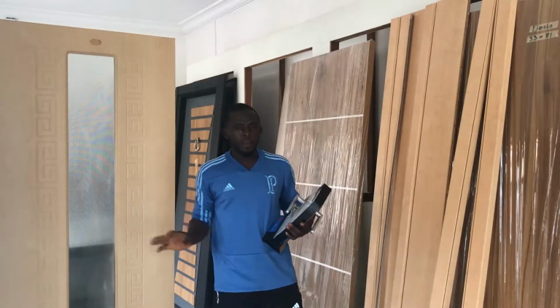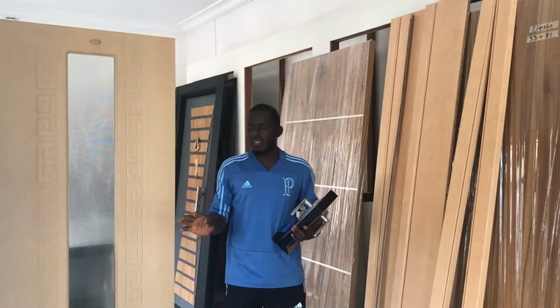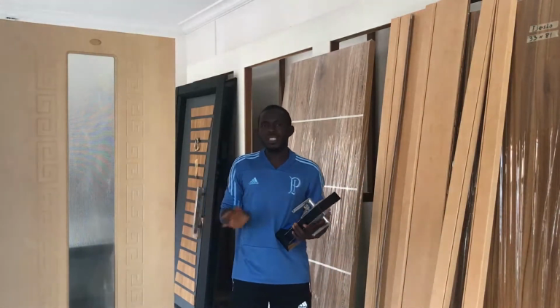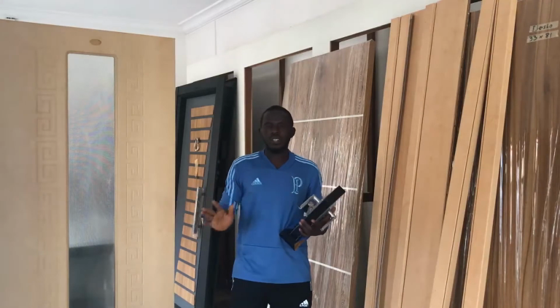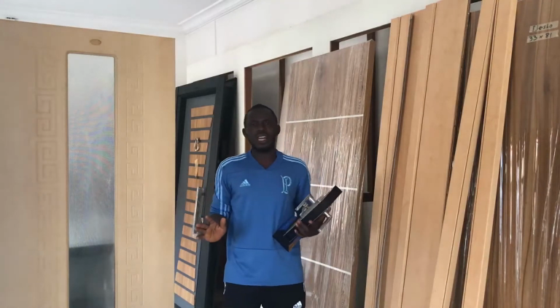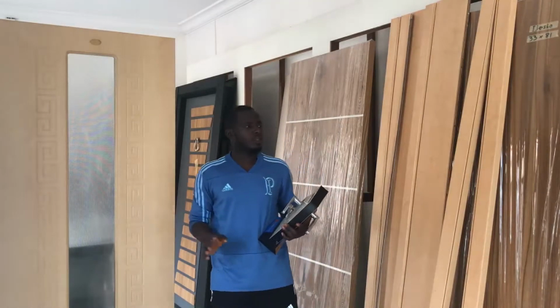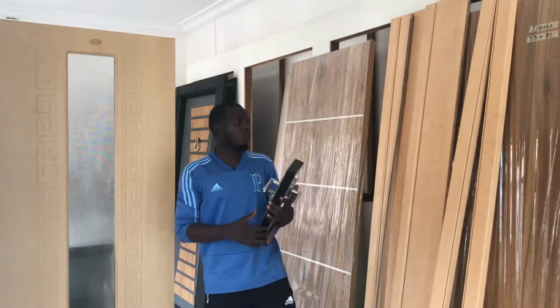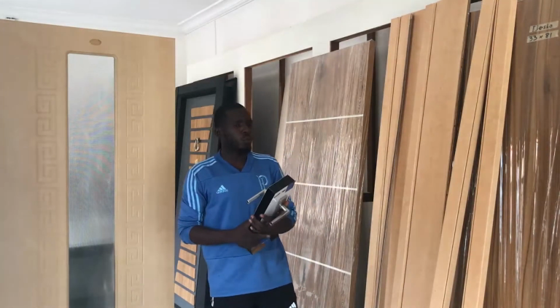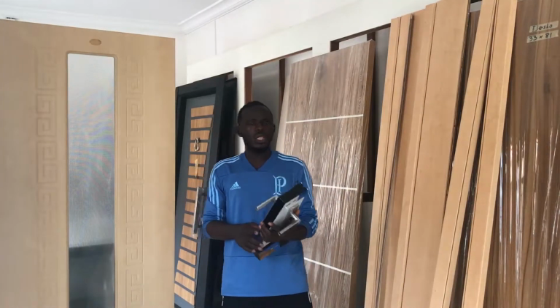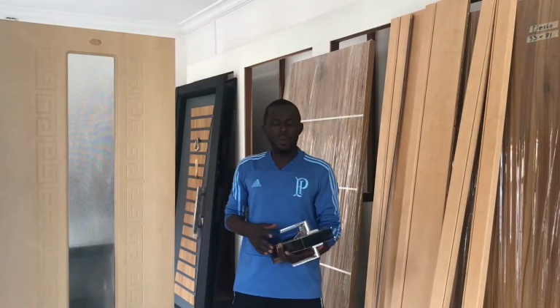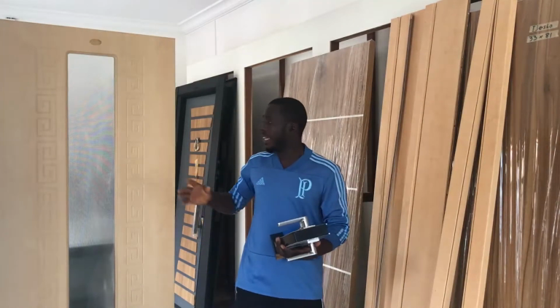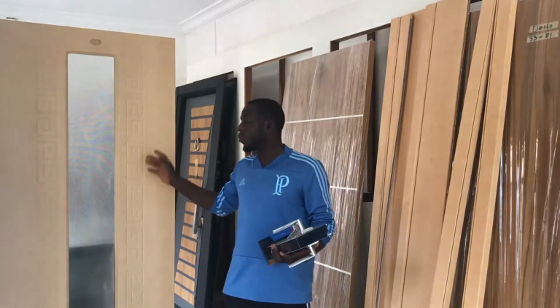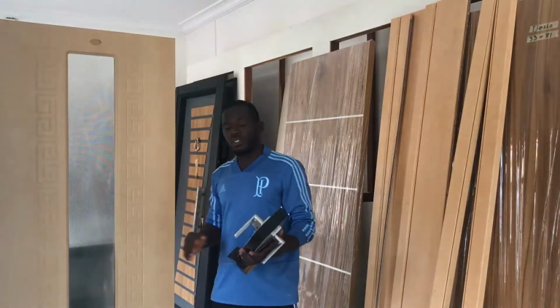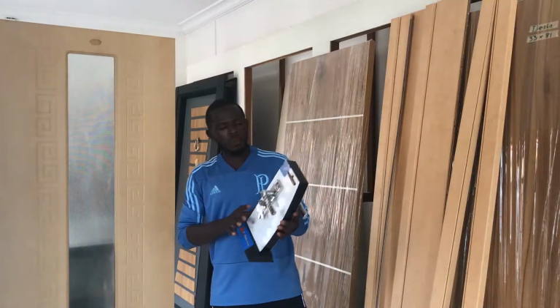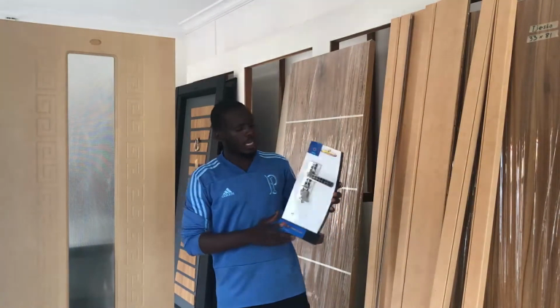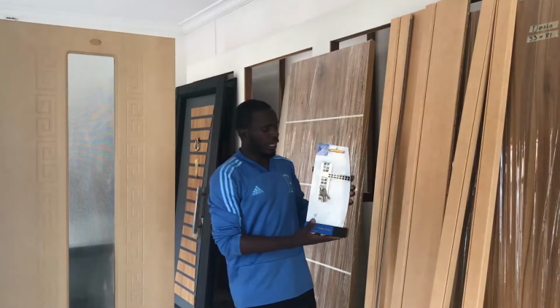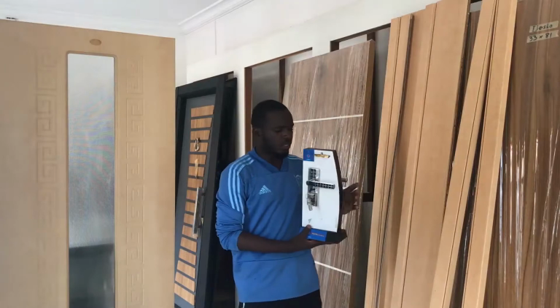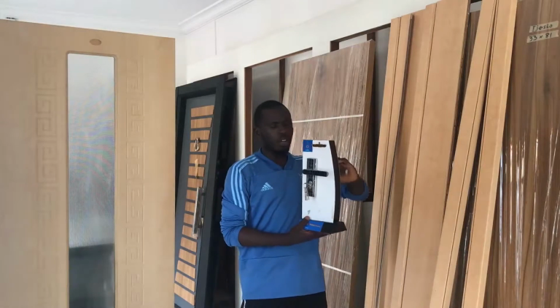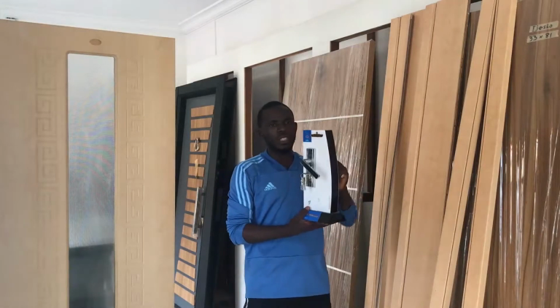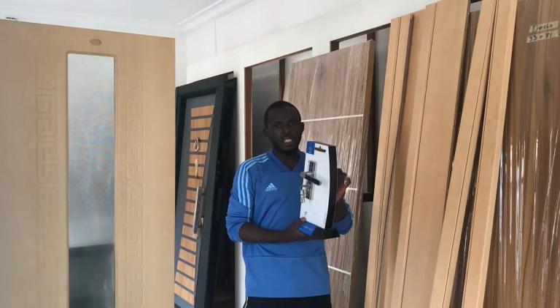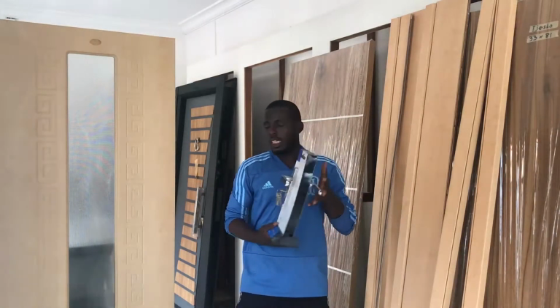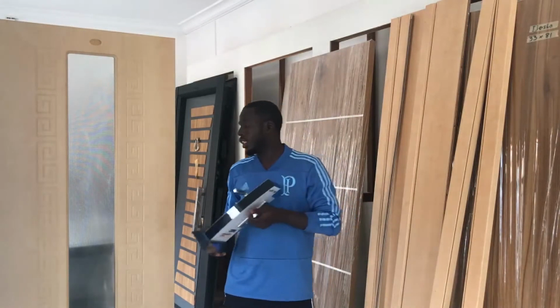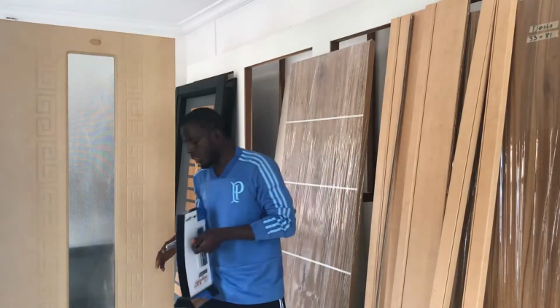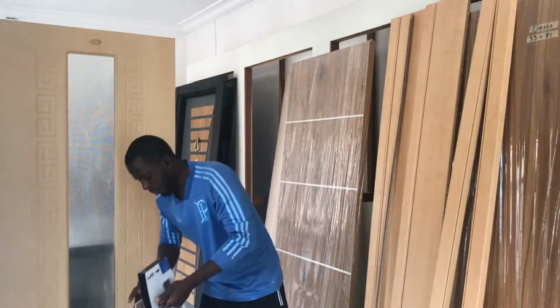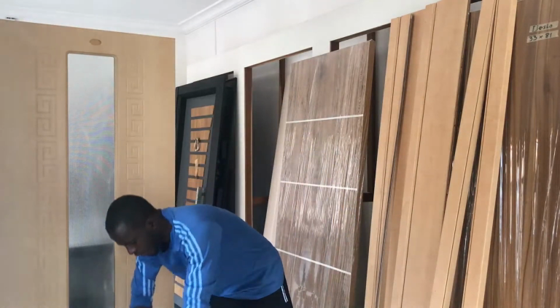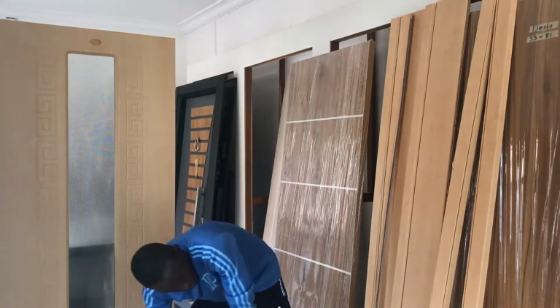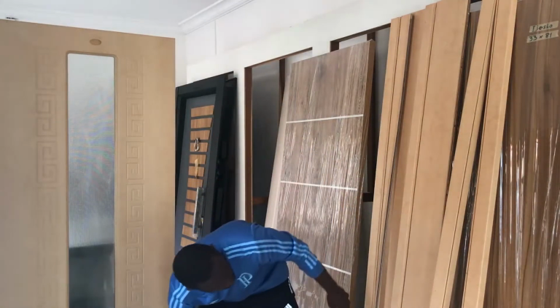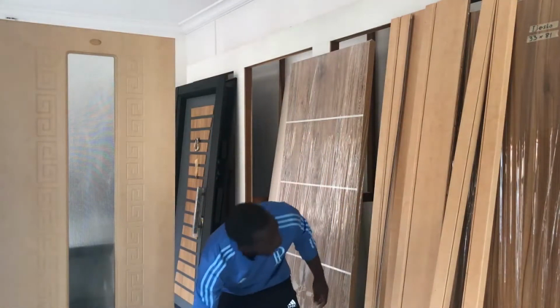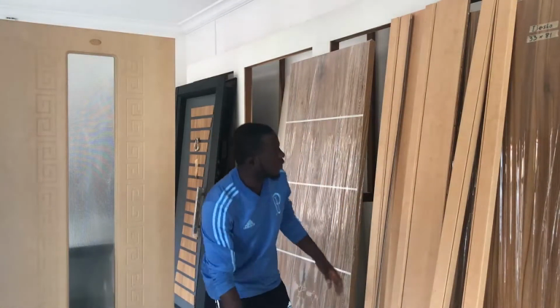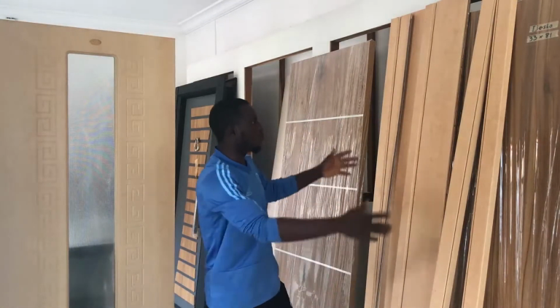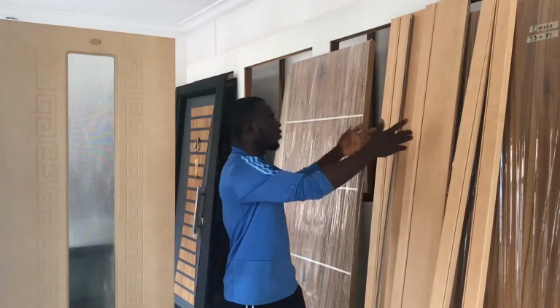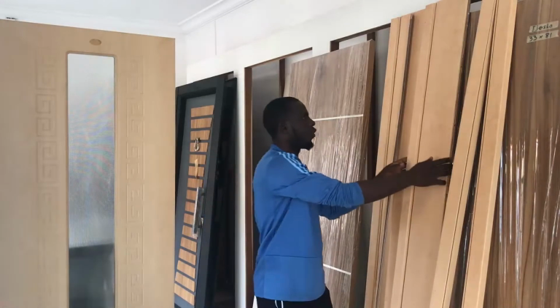For most interior designs, it's made up of wood. When buying this door, it comes with the accessories — it comes with the key, the niches, and it comes with the doorway.